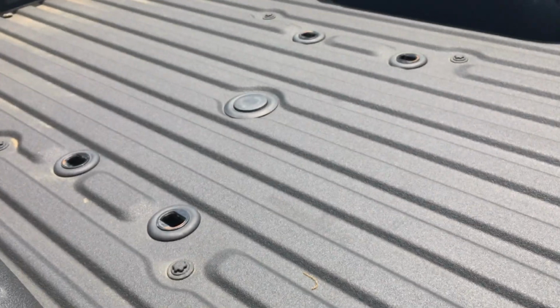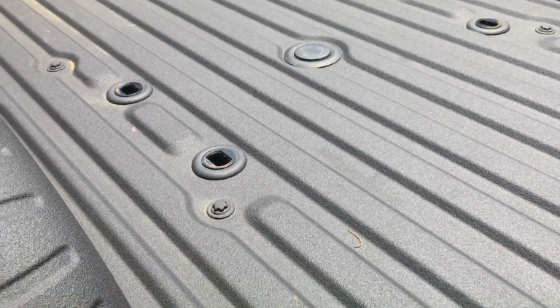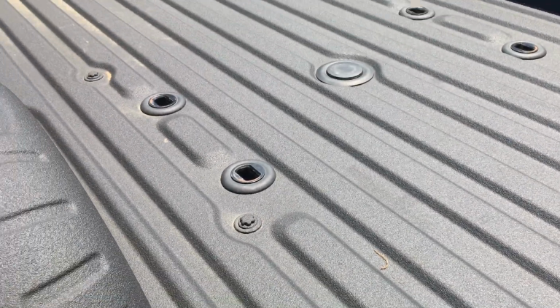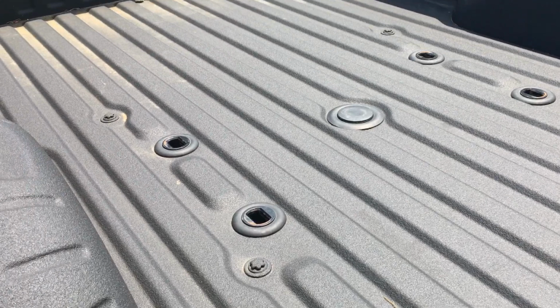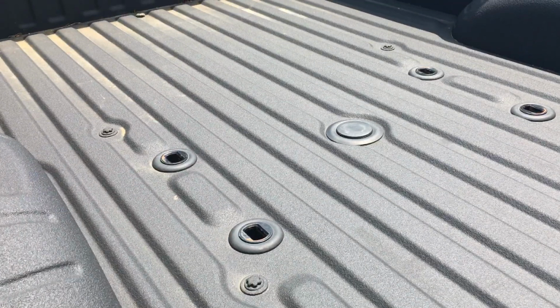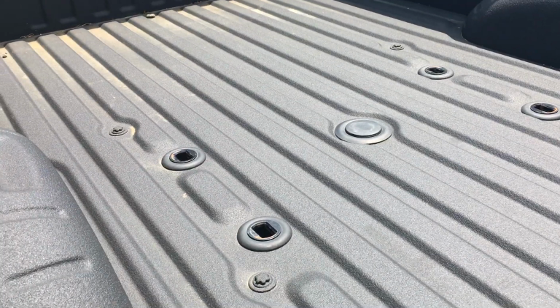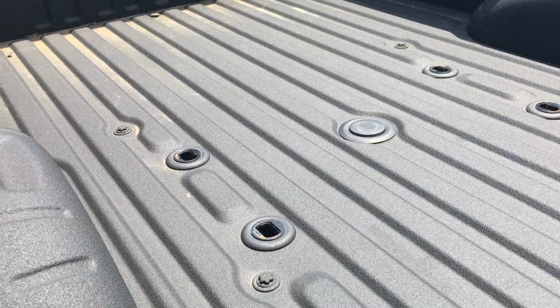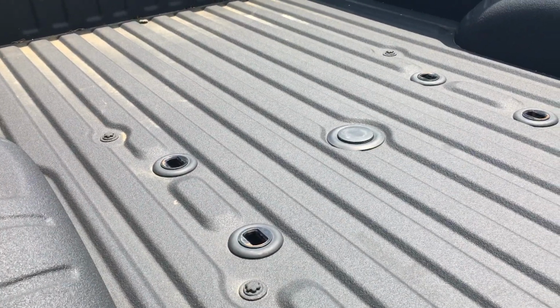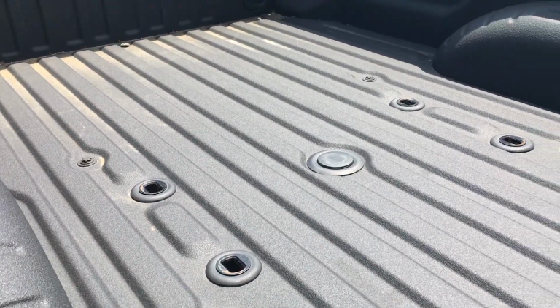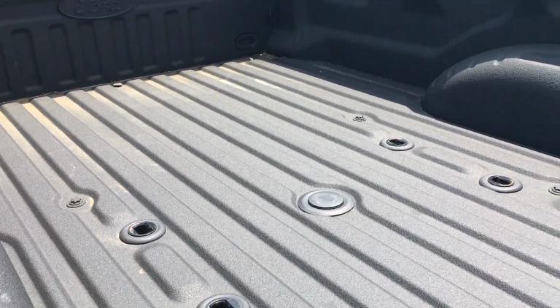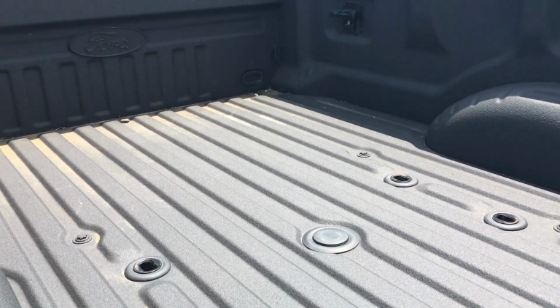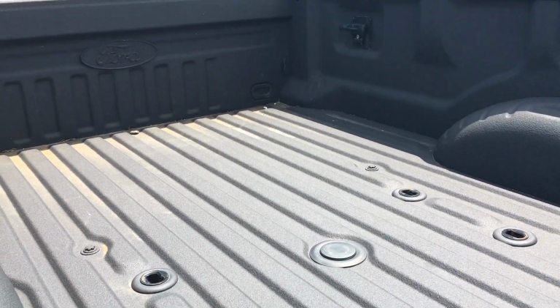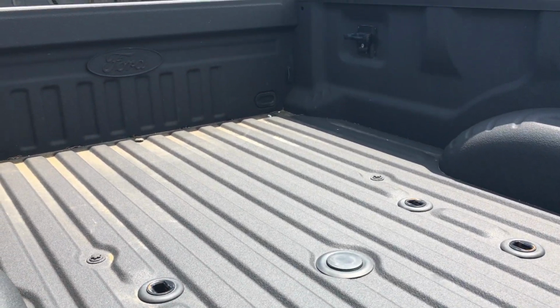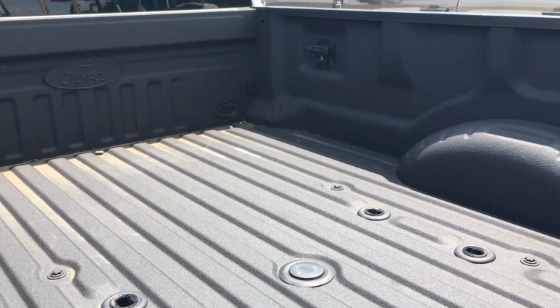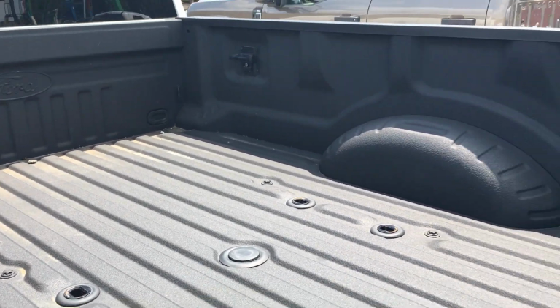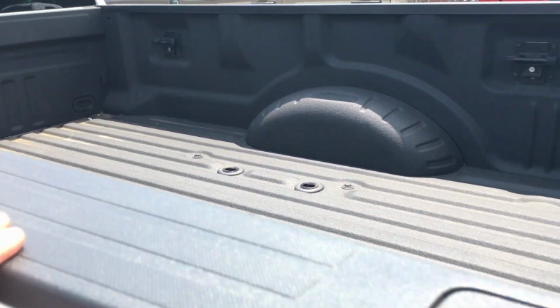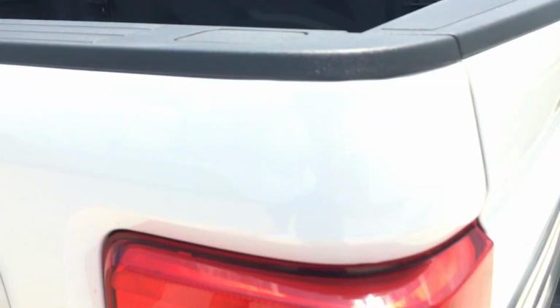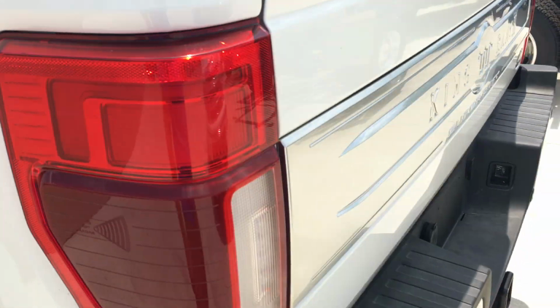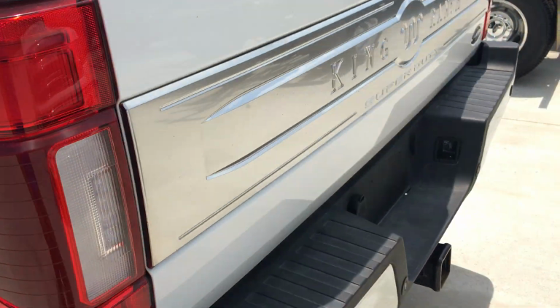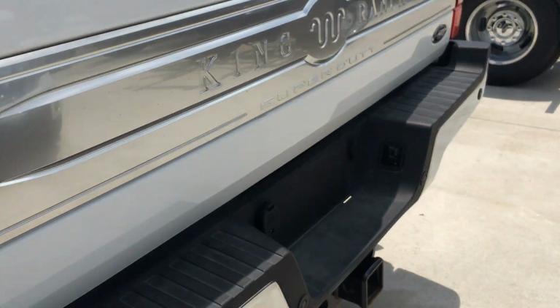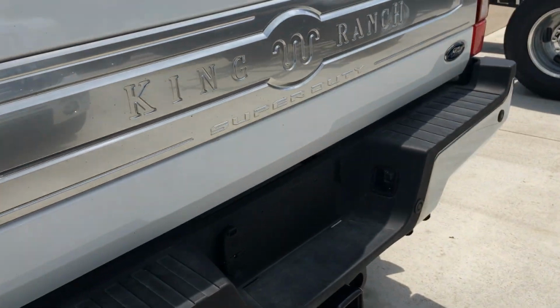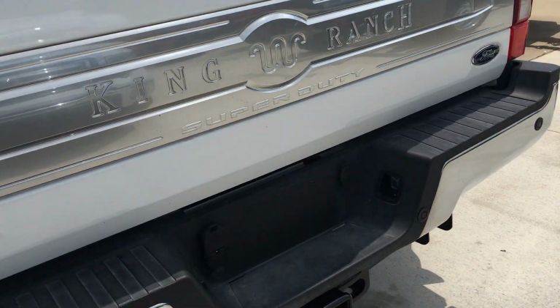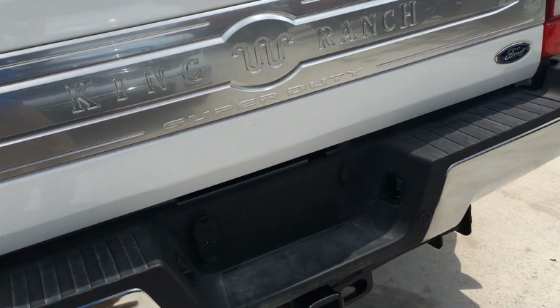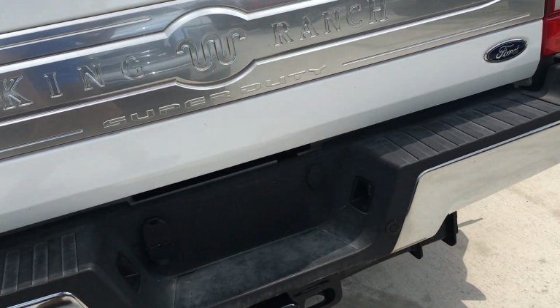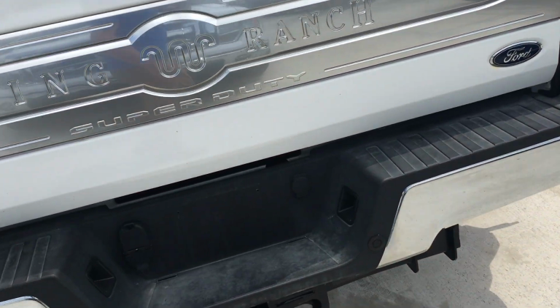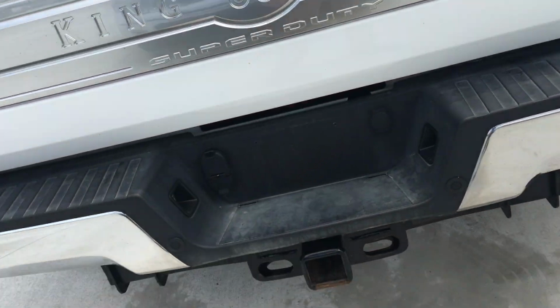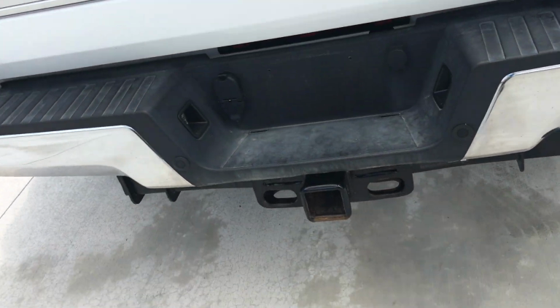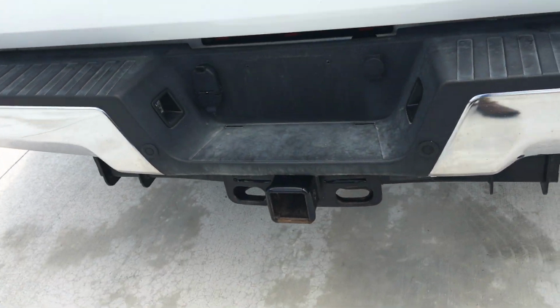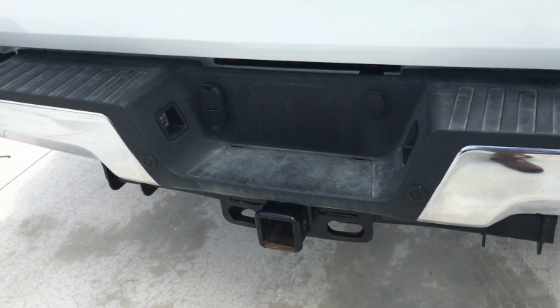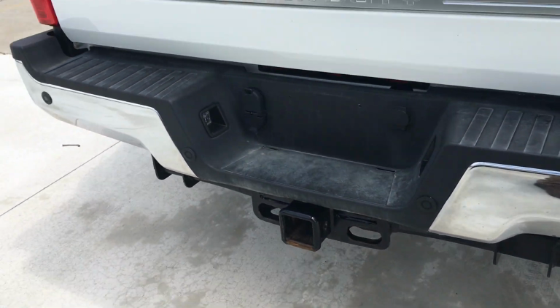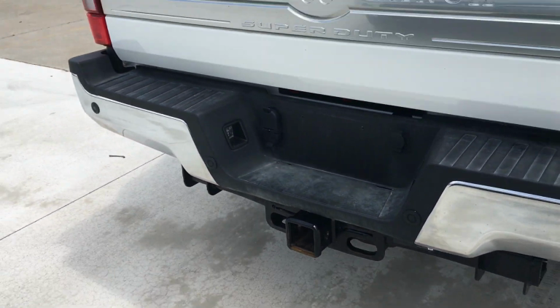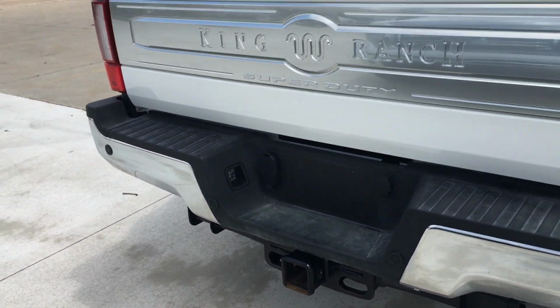Bed-wise, it has a fifth wheel gooseneck prep system in it. You've got the eight-foot box and a three-inch high capacity hitch.